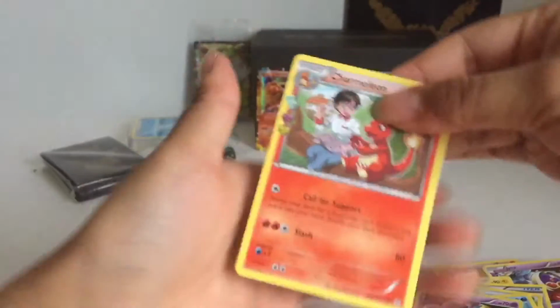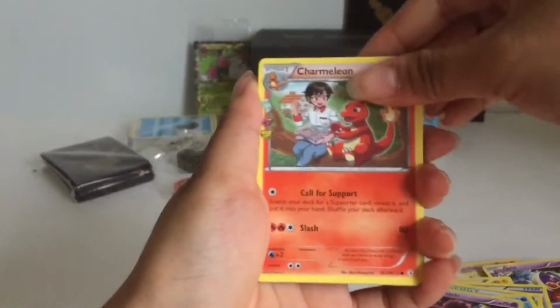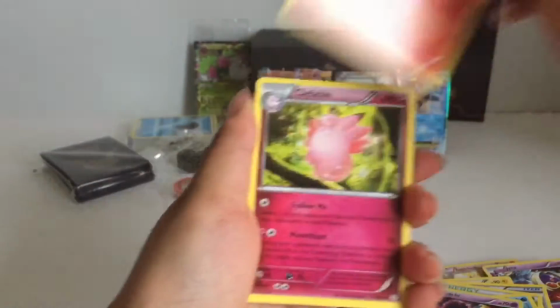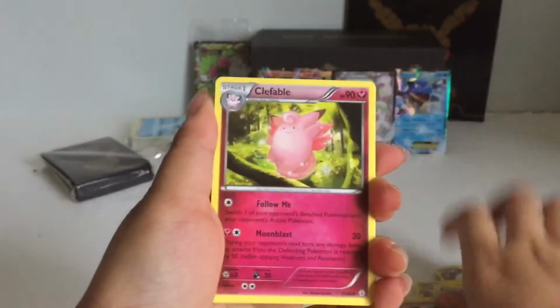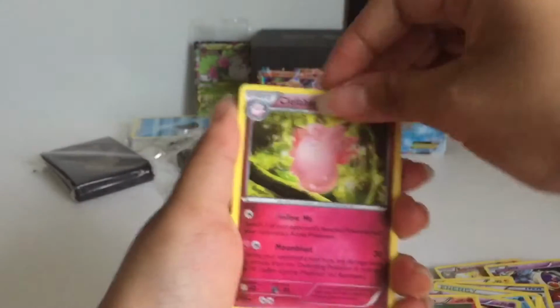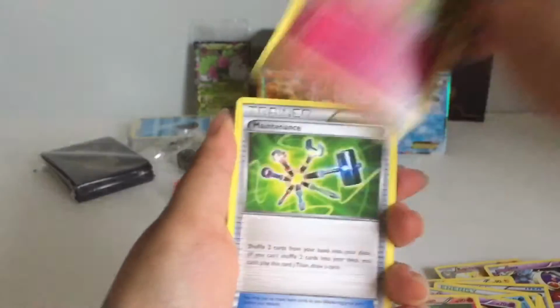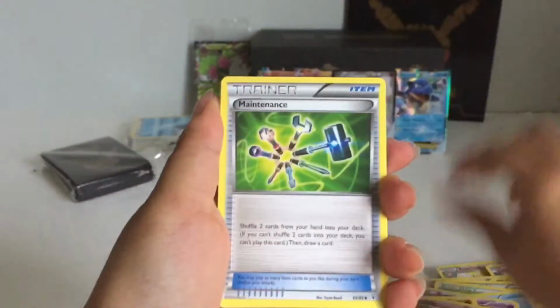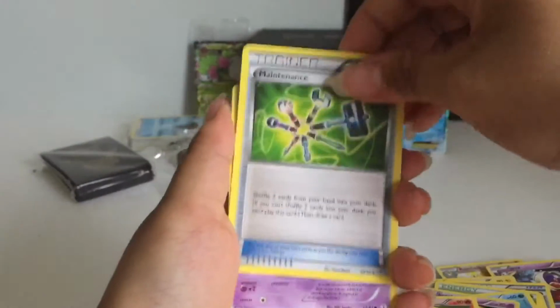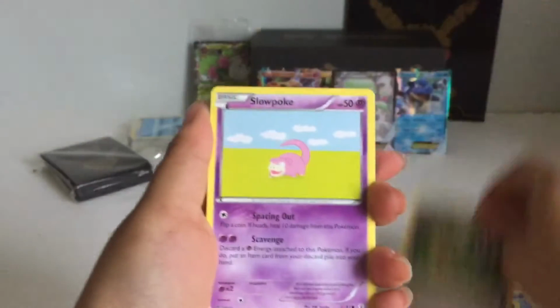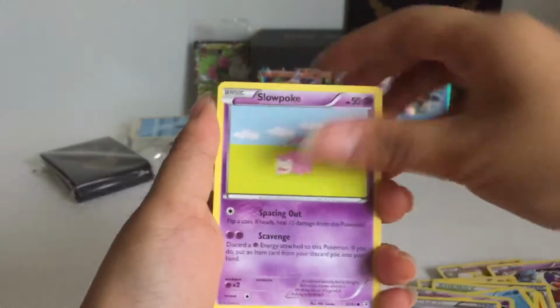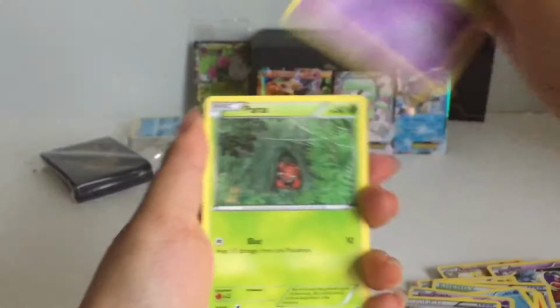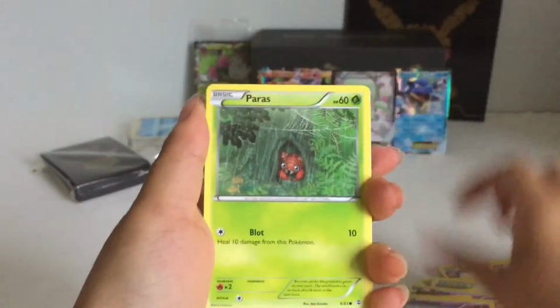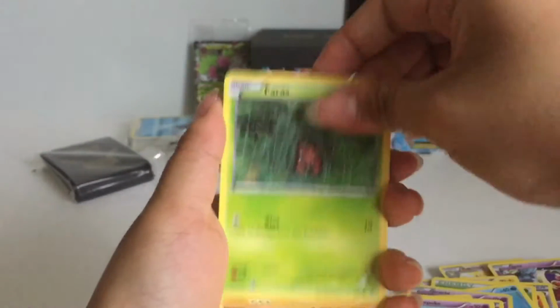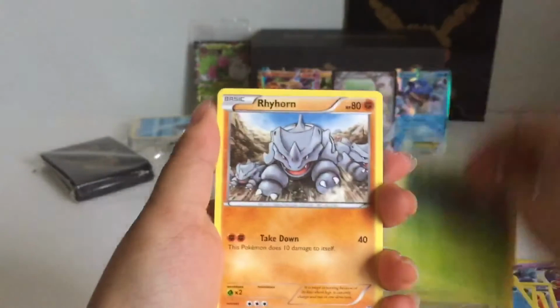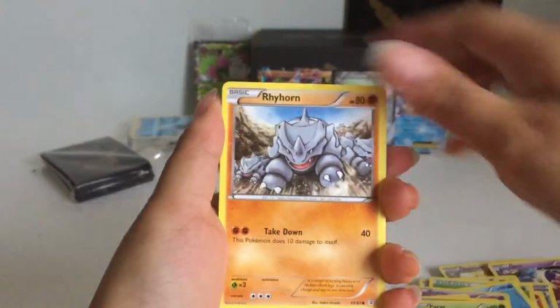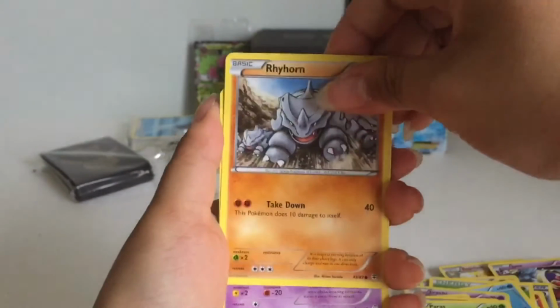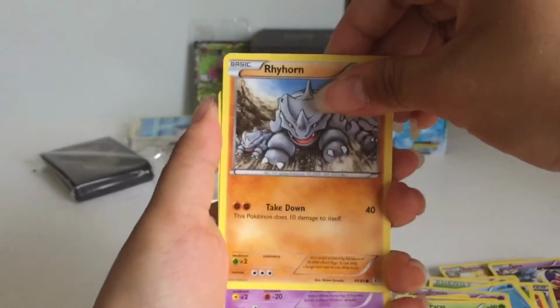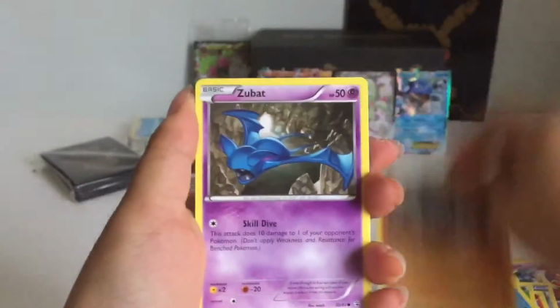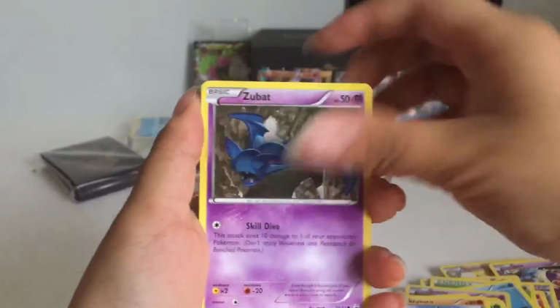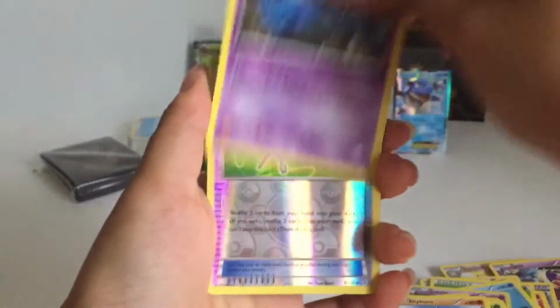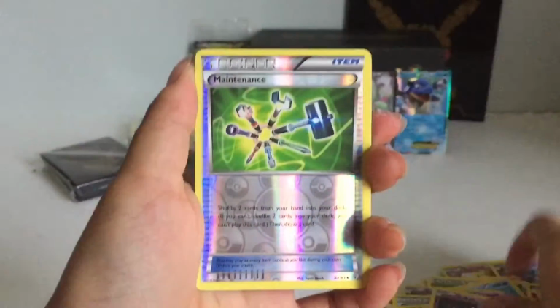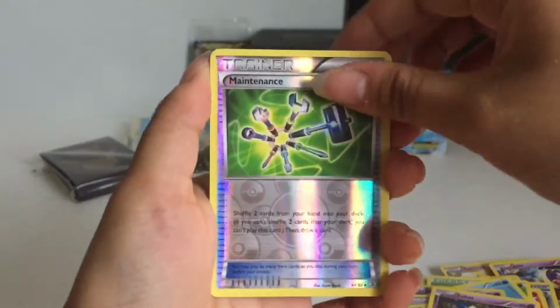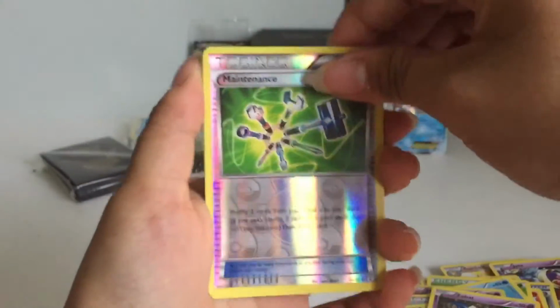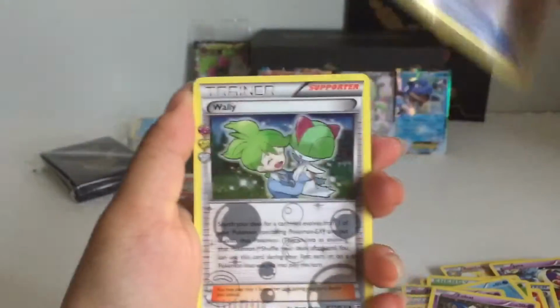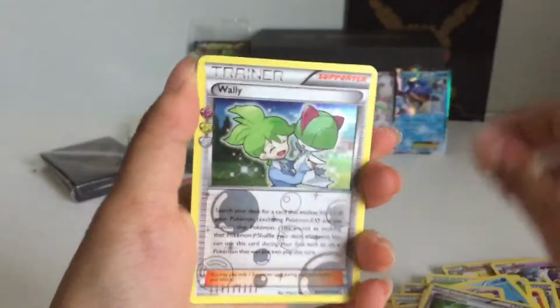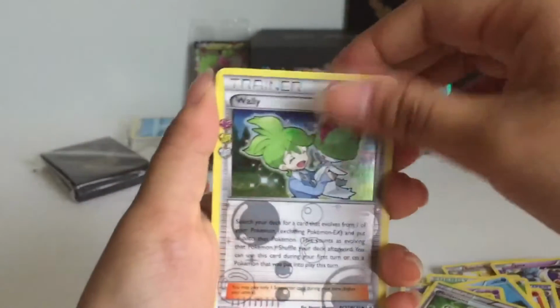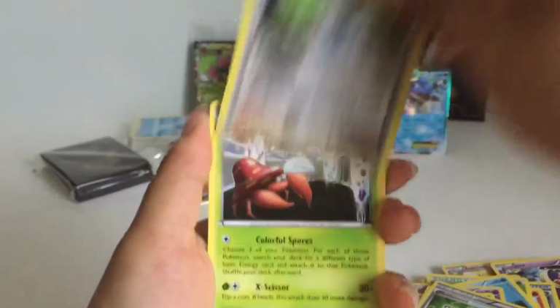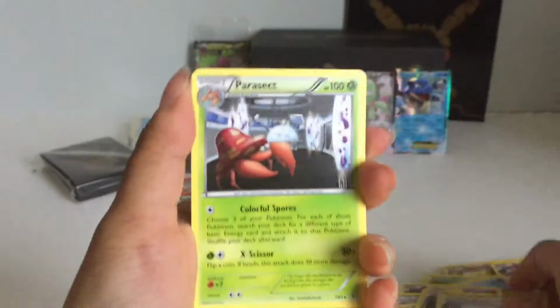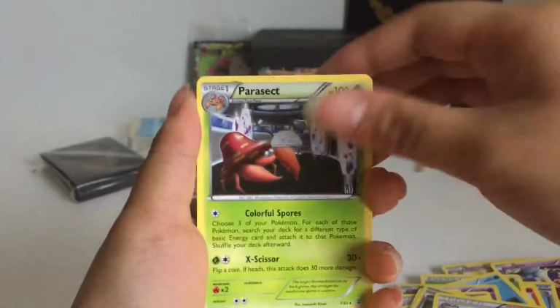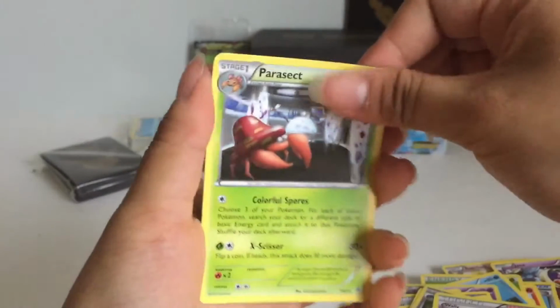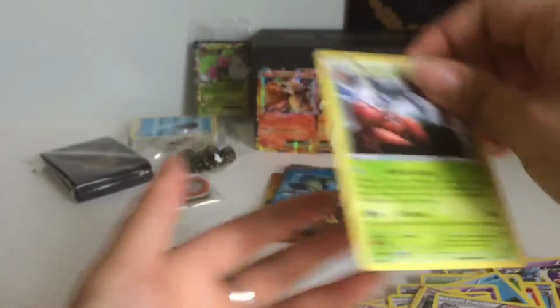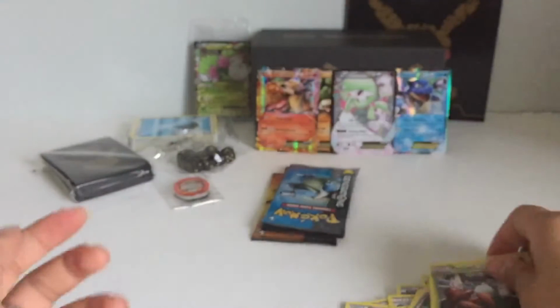Here's a Charmeleon, Fable, Trainer, Slowpoke, Paras, Rhyhorn, Zubat, Trainer, another Trainer, and a Parasect.